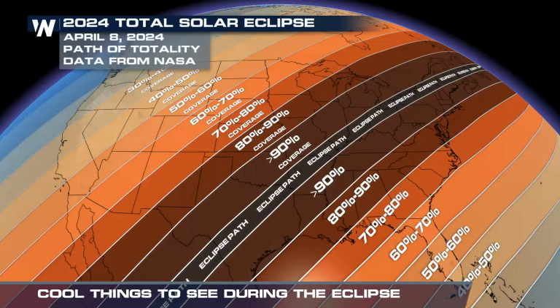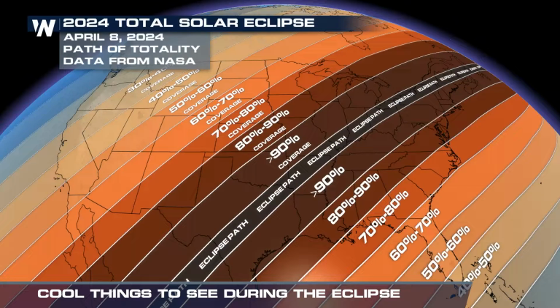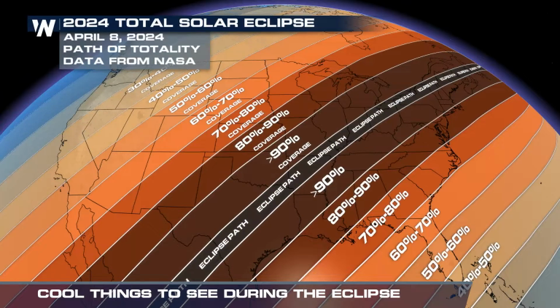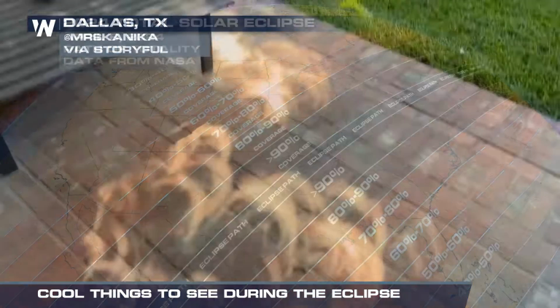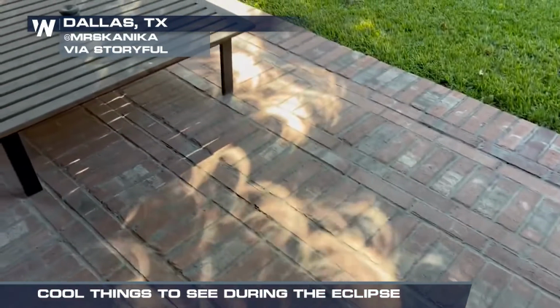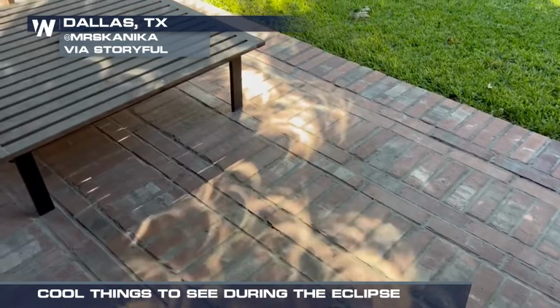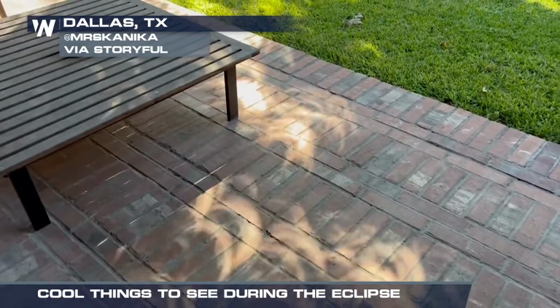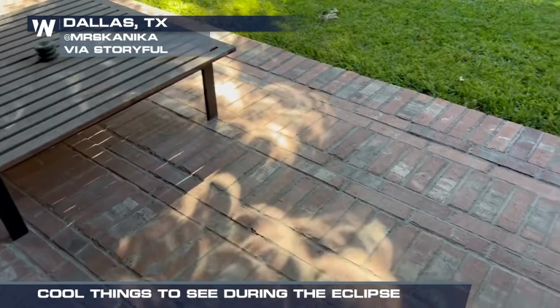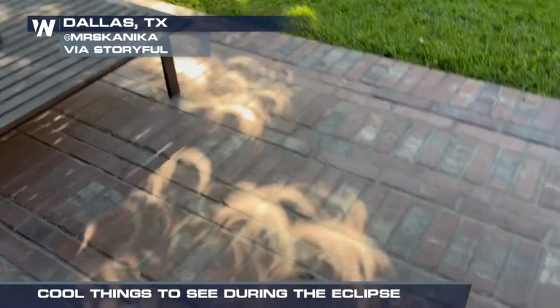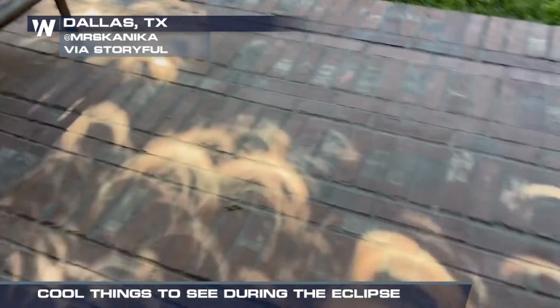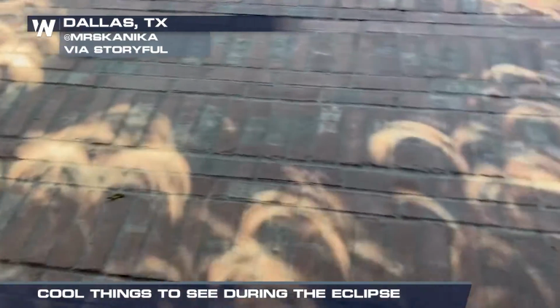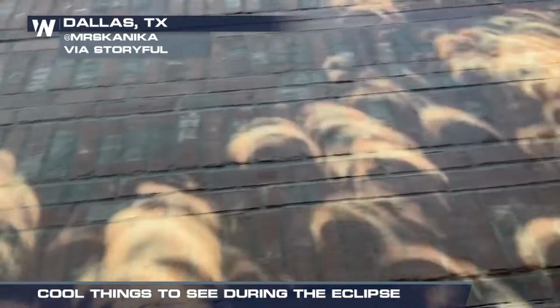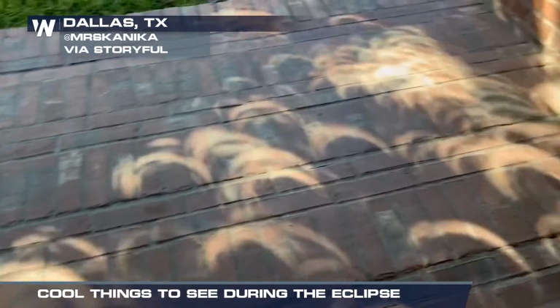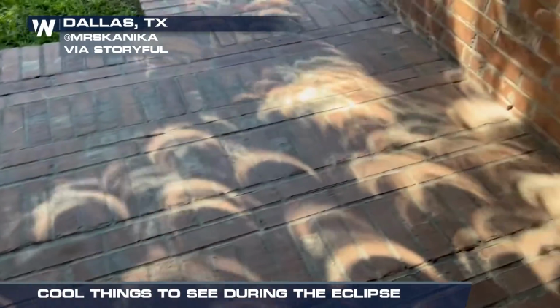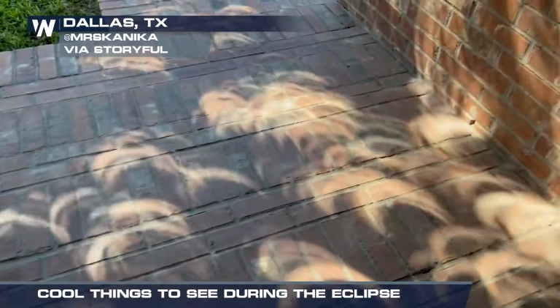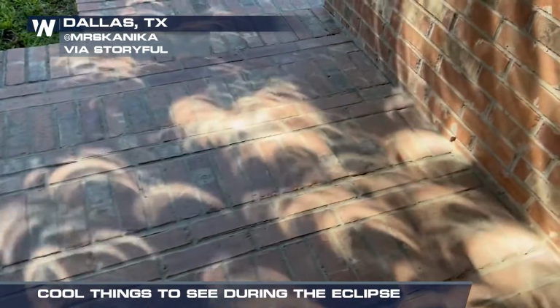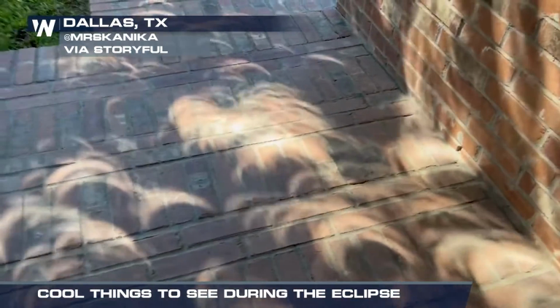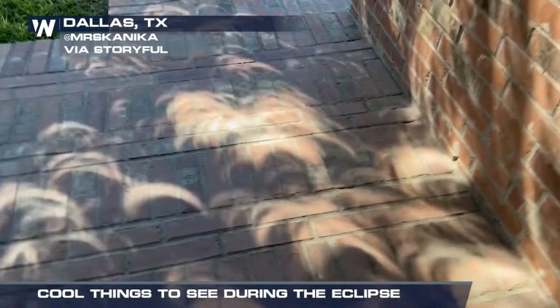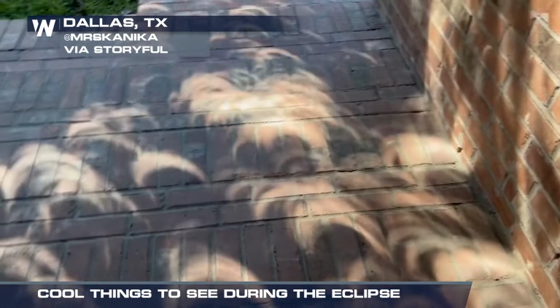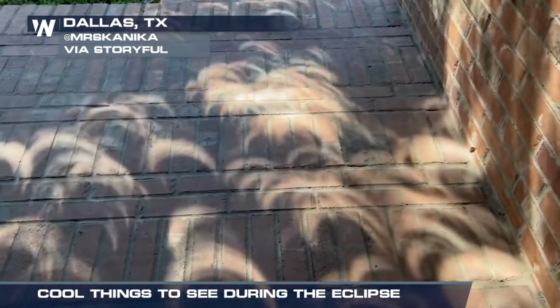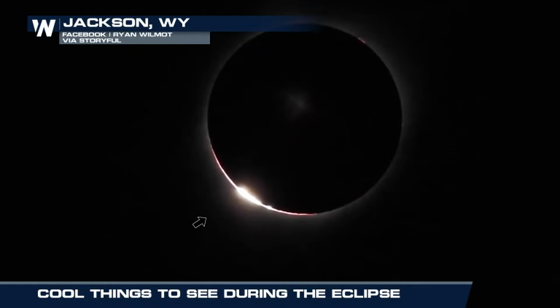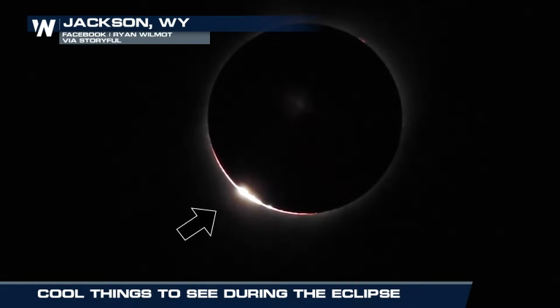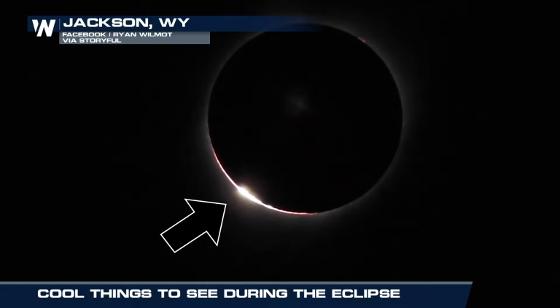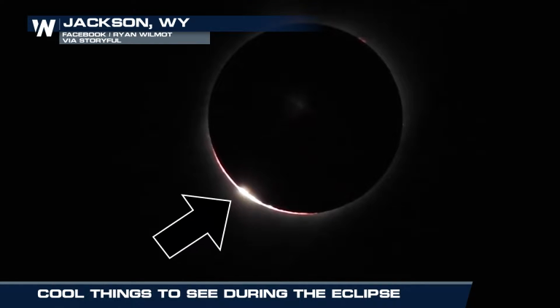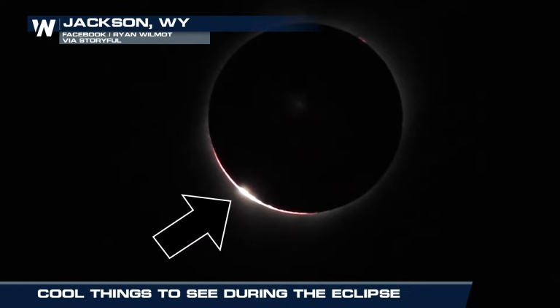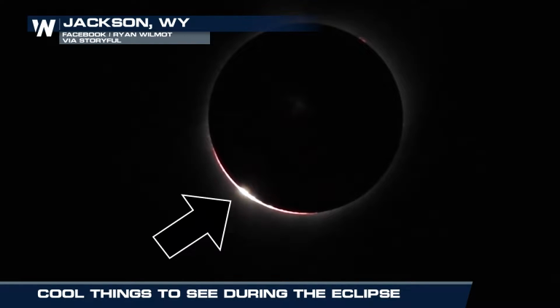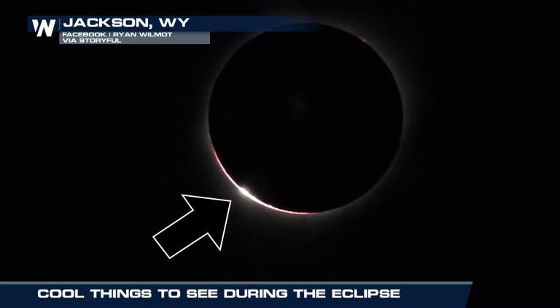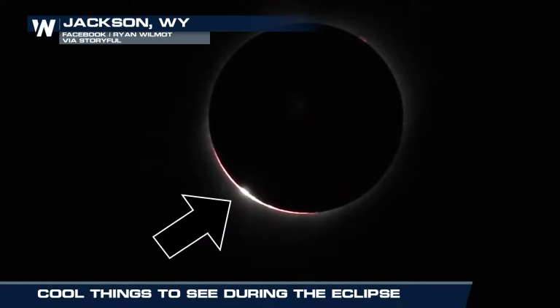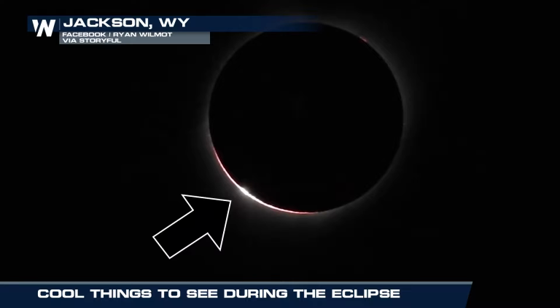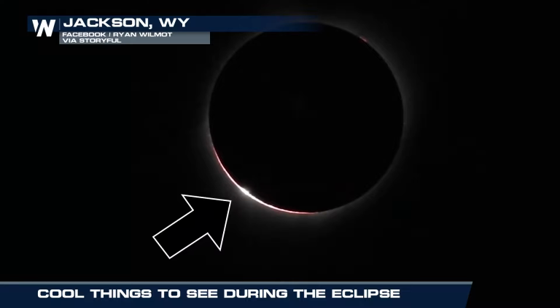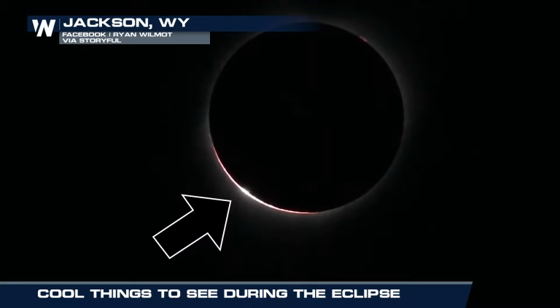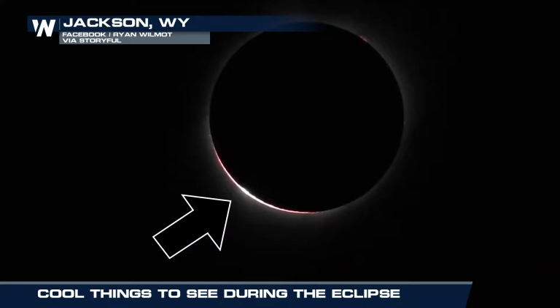But instead of looking up, turn your gaze down. You'll see tiny crescent shadows on the ground — that's the shadow of the moon in front of the Sun. About a minute before totality, you can see Bailey's Beads, a bright gleam of light on one side of the moon.